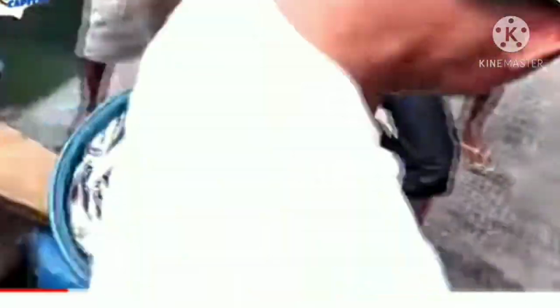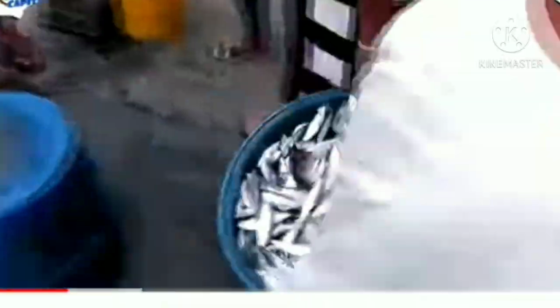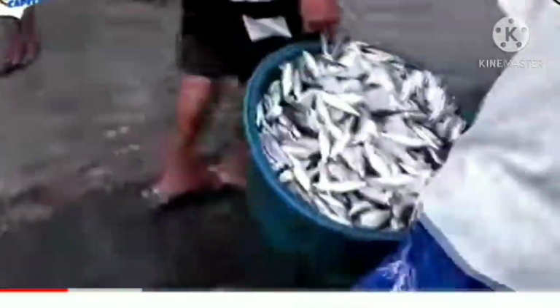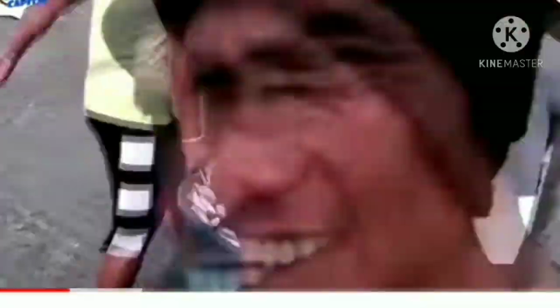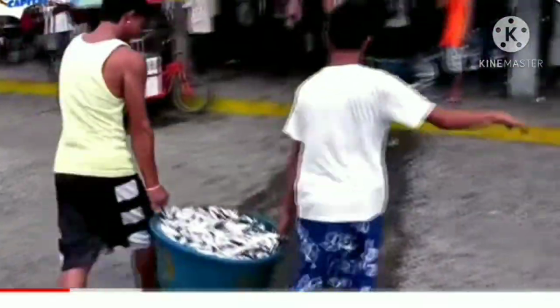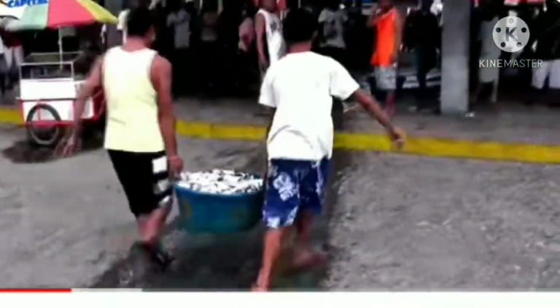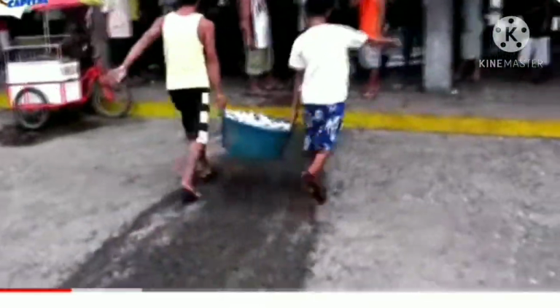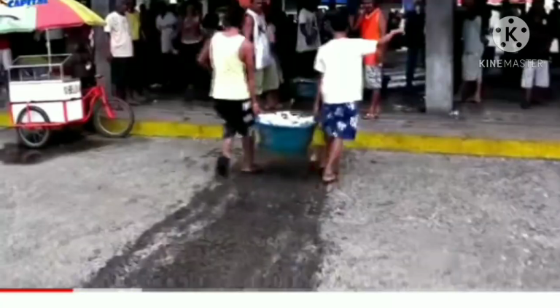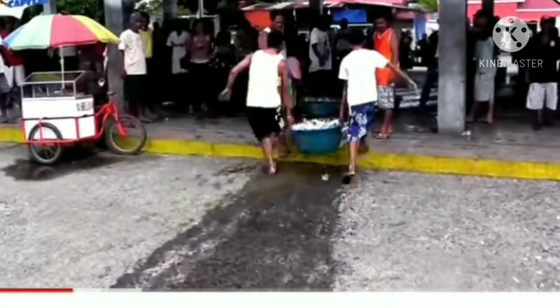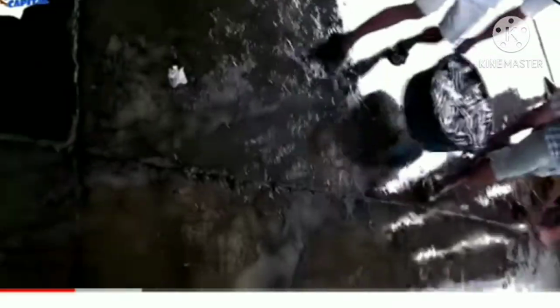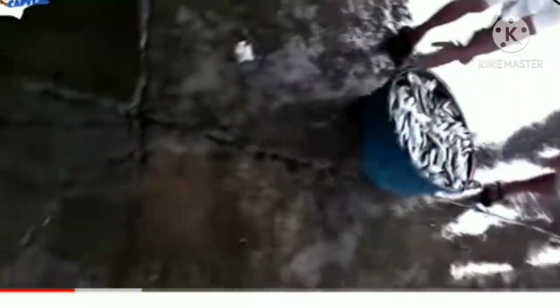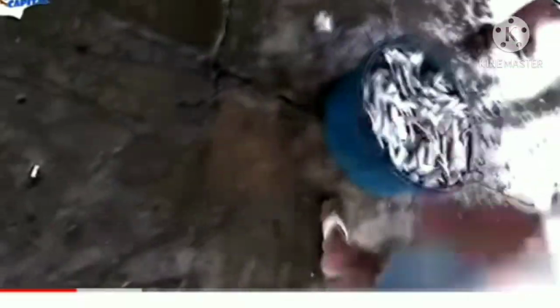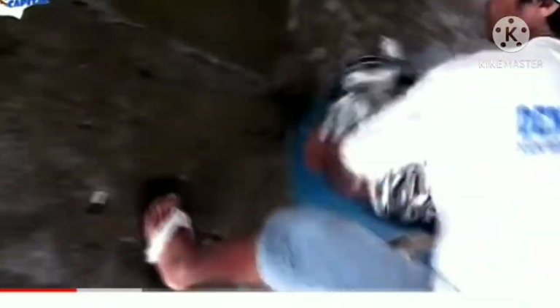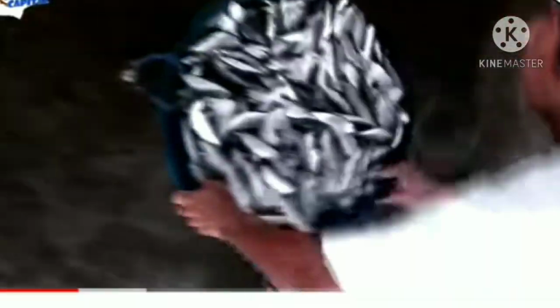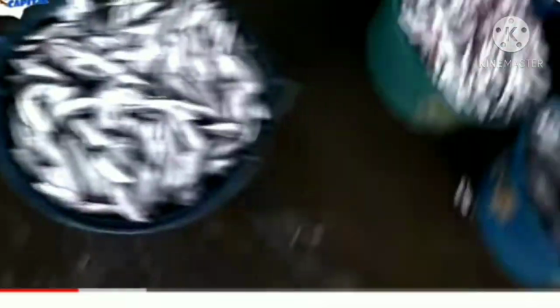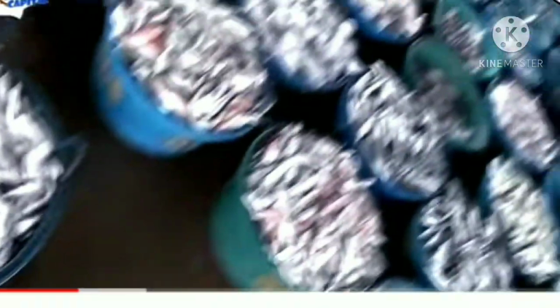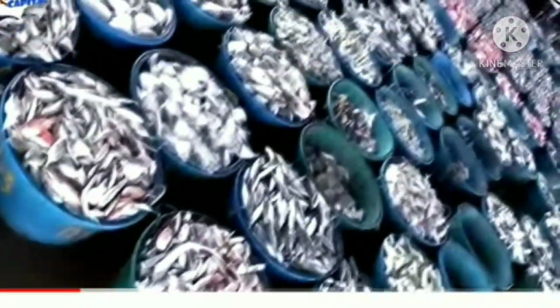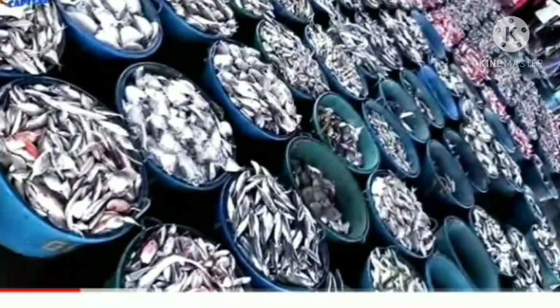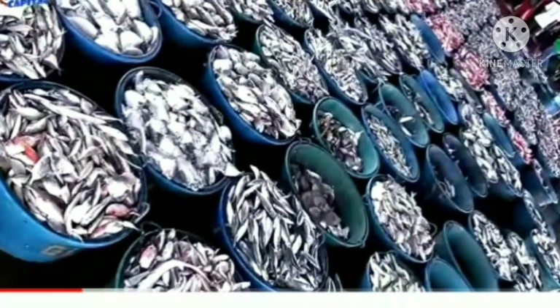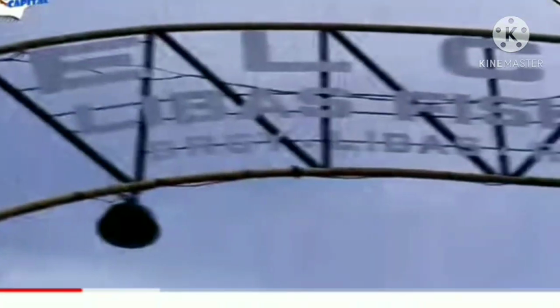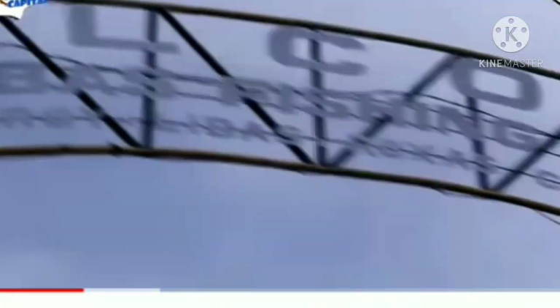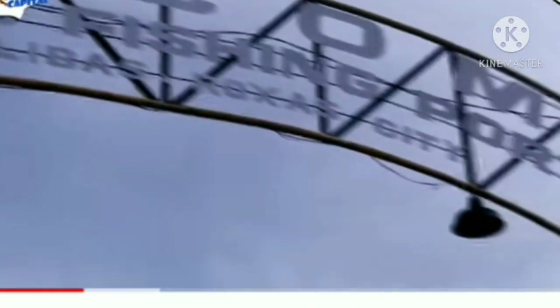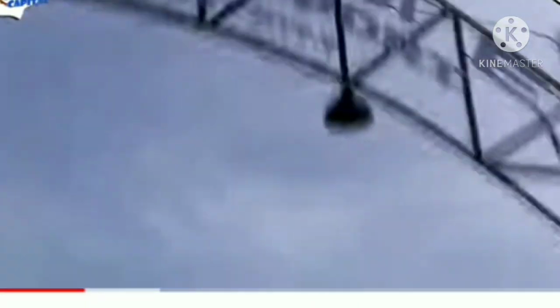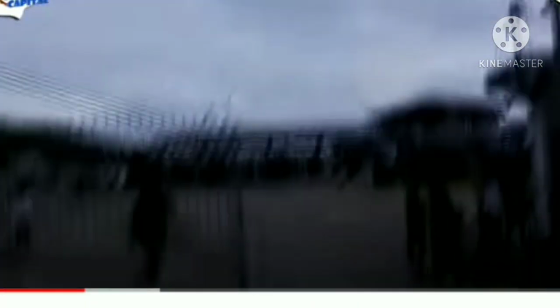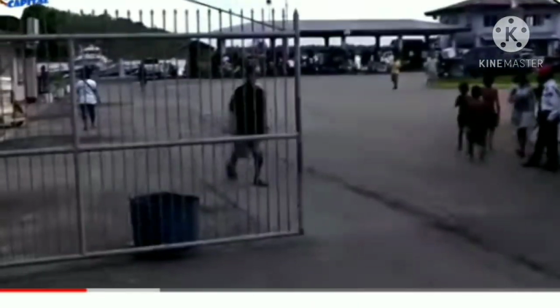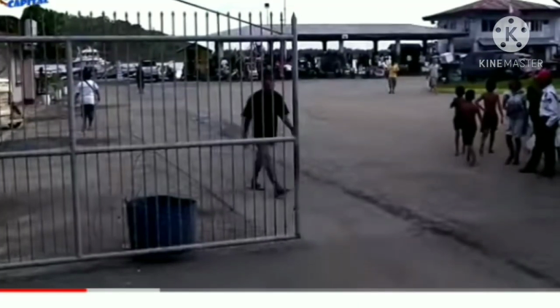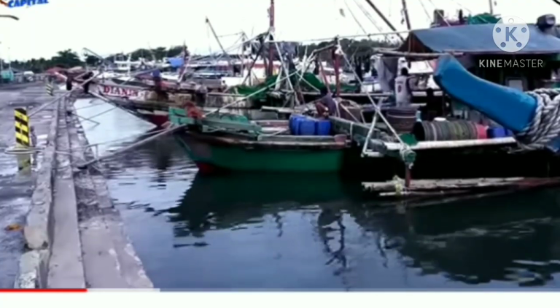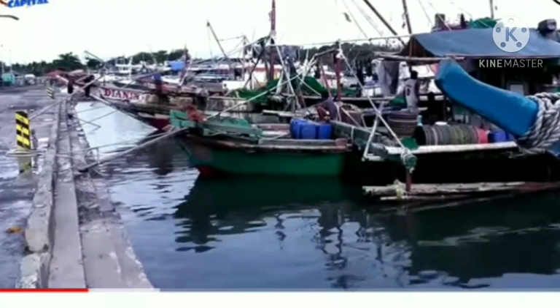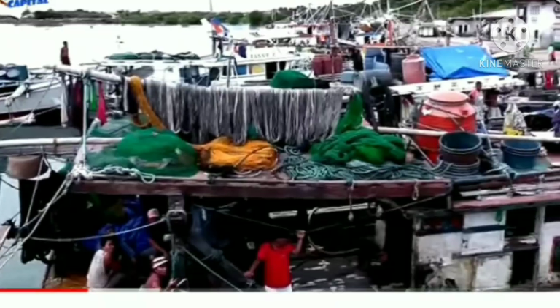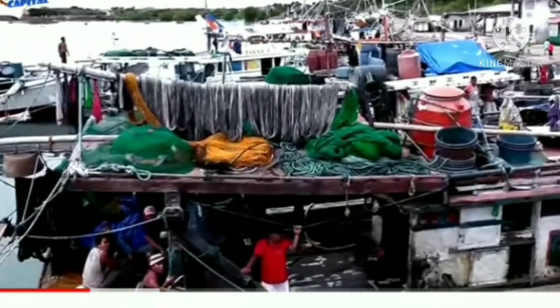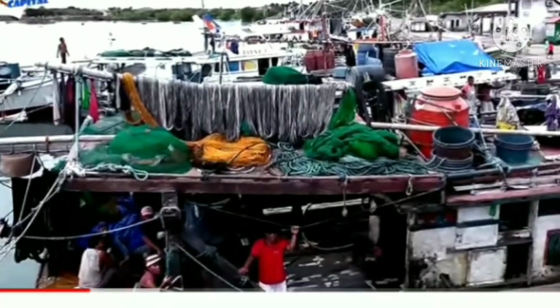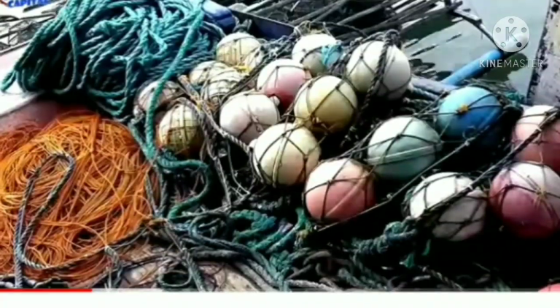Libas Fishport, the main port, handles catch from 60 commercial fishing boats. Daily, around eight boats dock here, bringing in 35 tons of catch a day, consisting of 40 different species of seafood — smaller boats in the morning, larger ones after lunch.